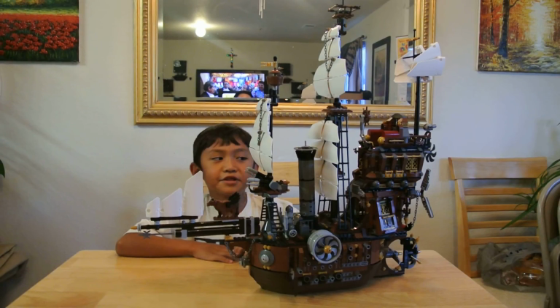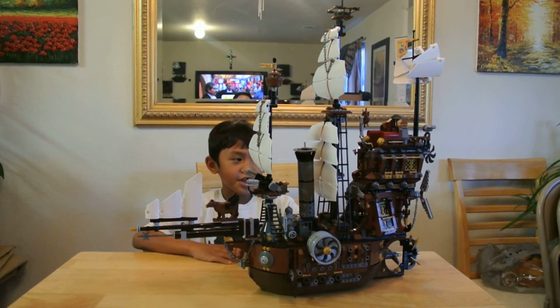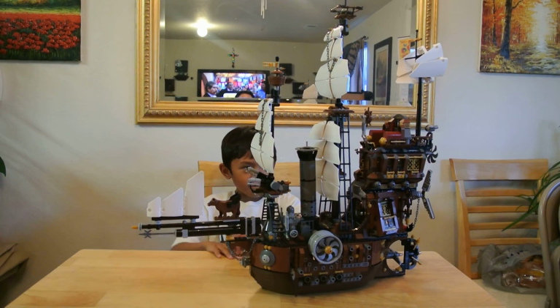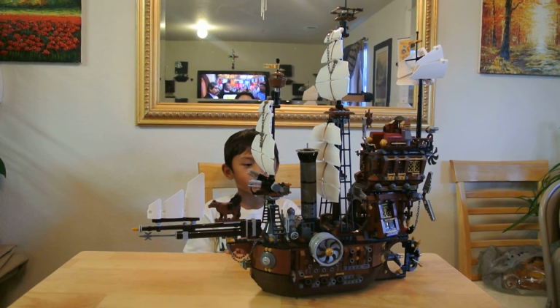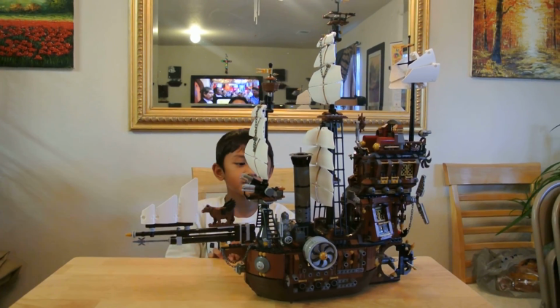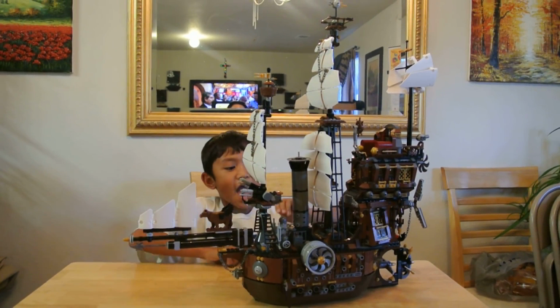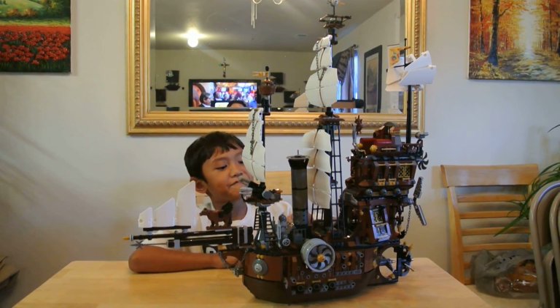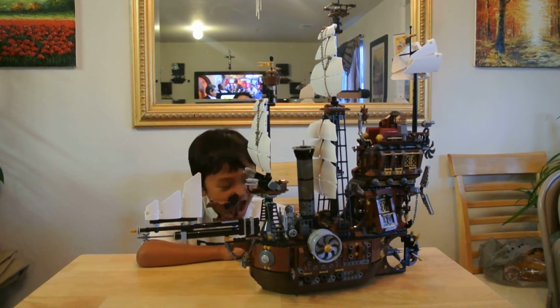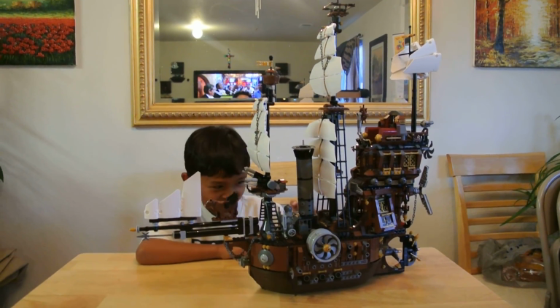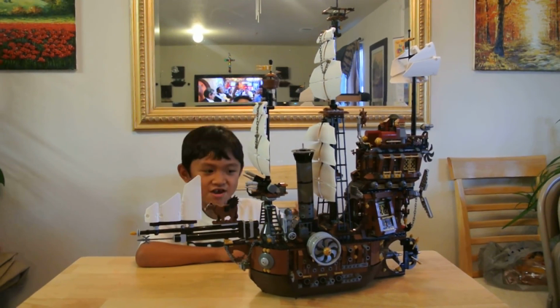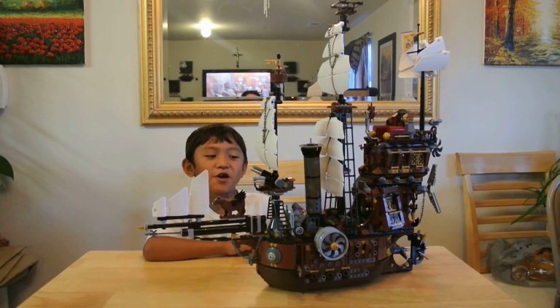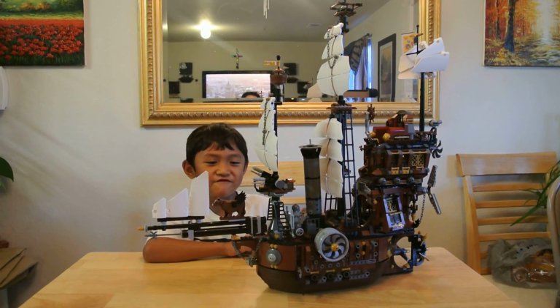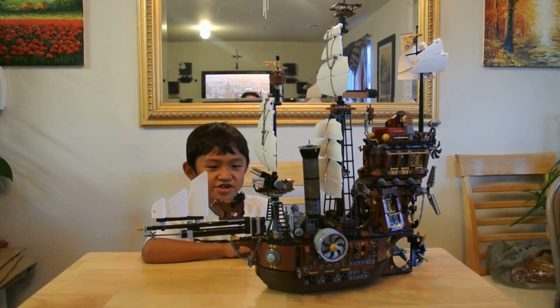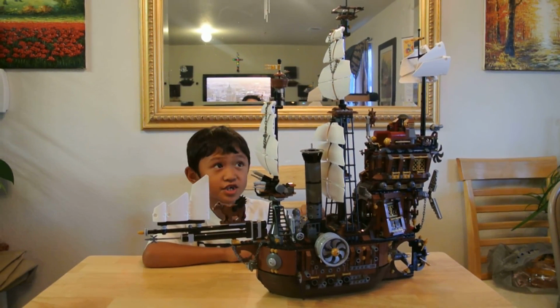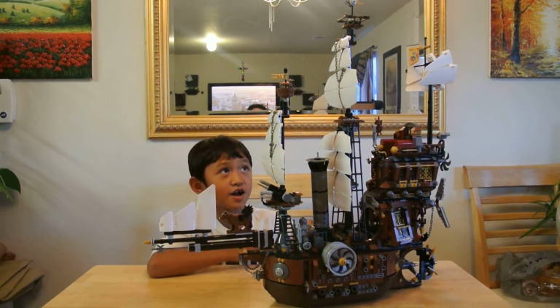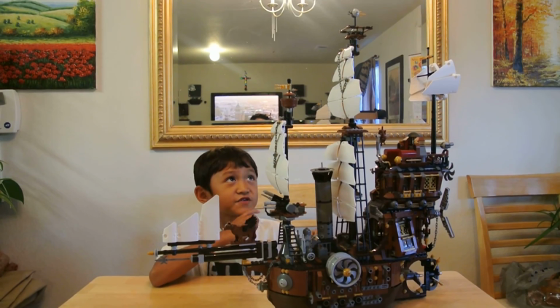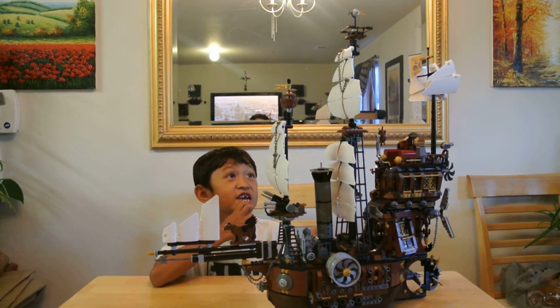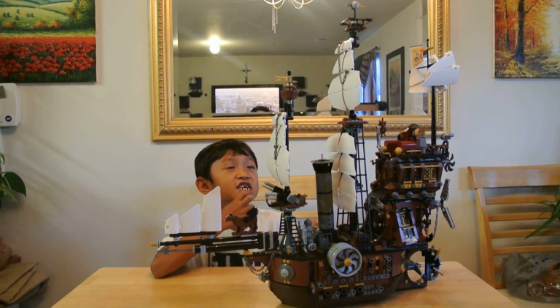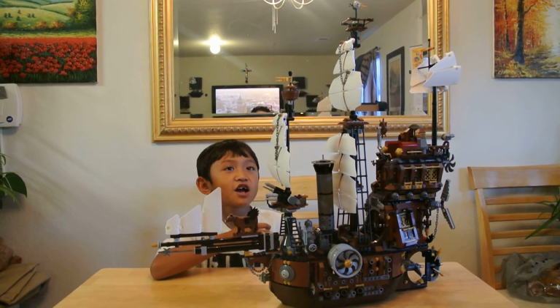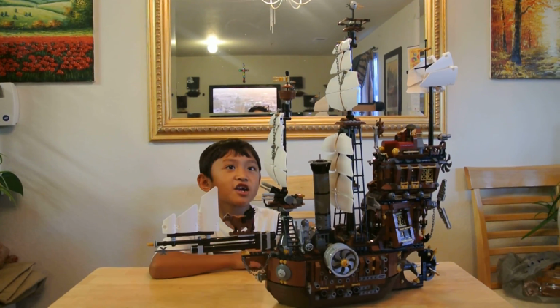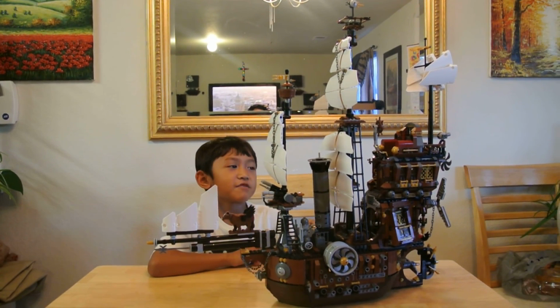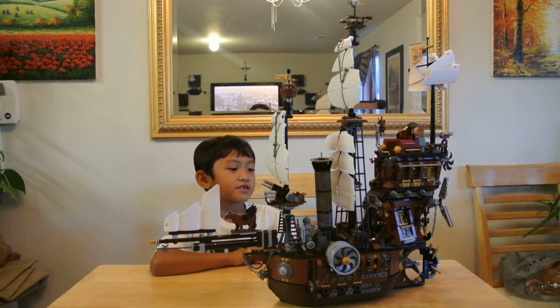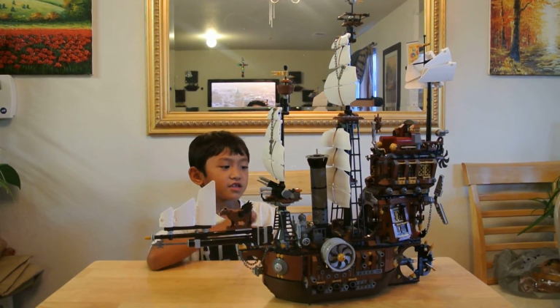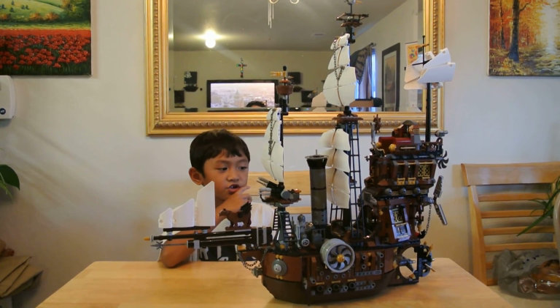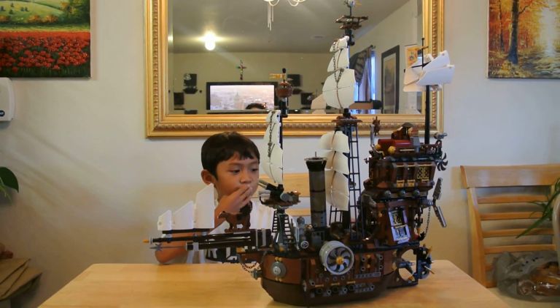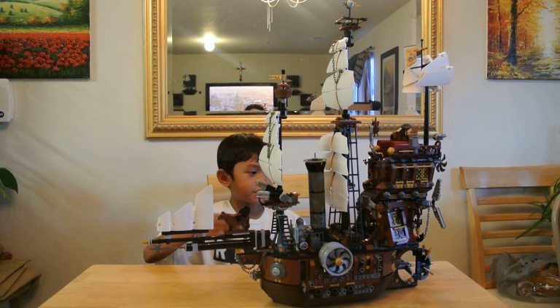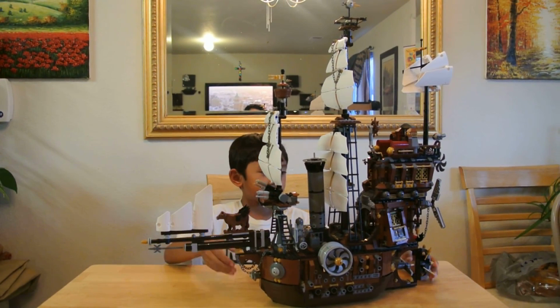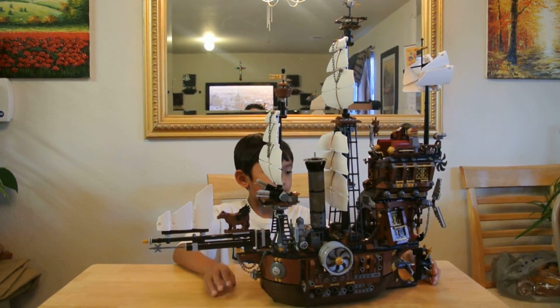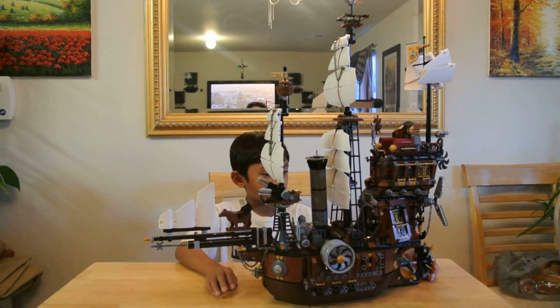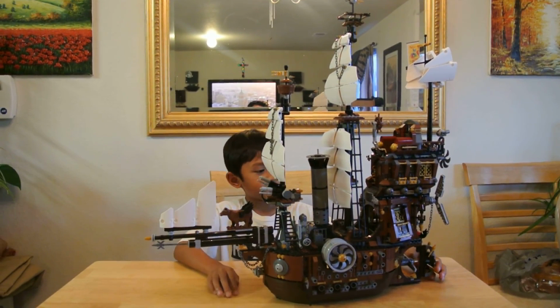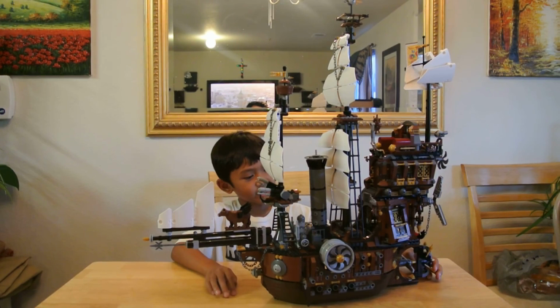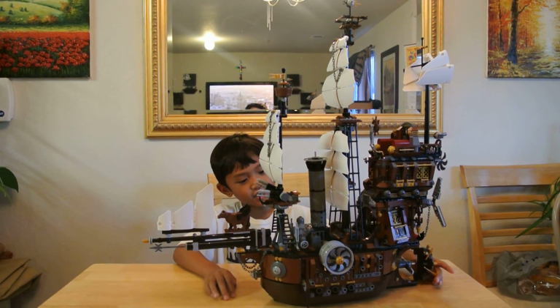This is Eric from Raleigh Thomas, and we finally finished the Sea Cow. Sorry it took two months, but here it is.